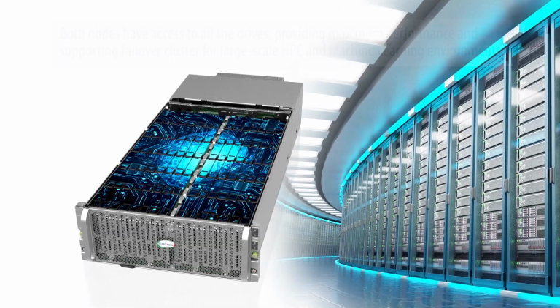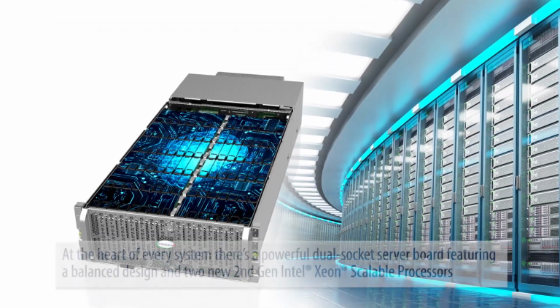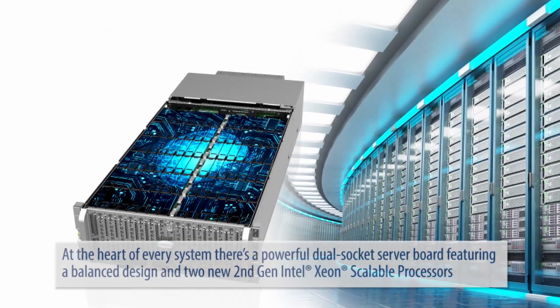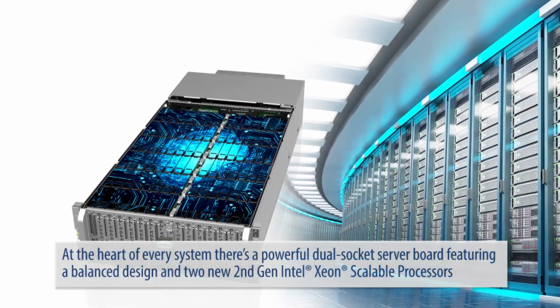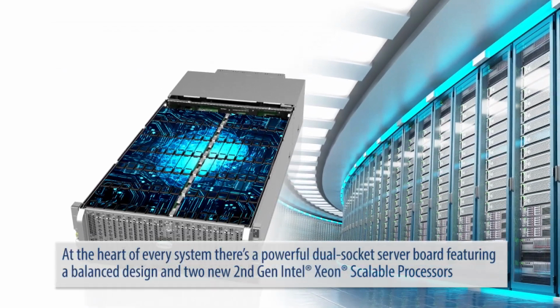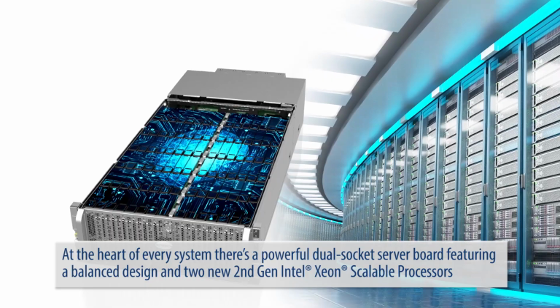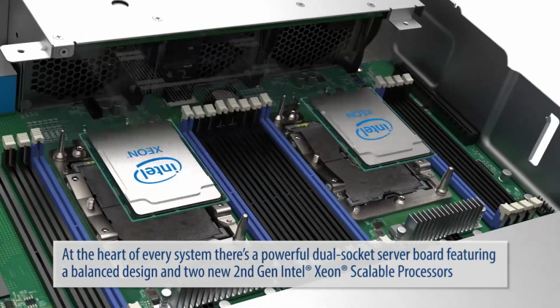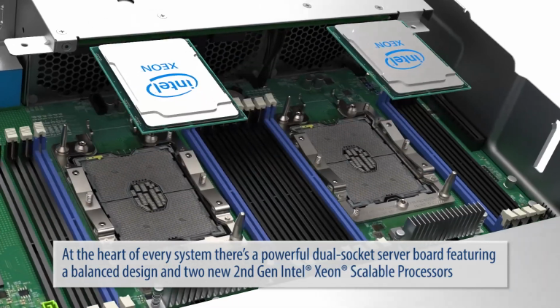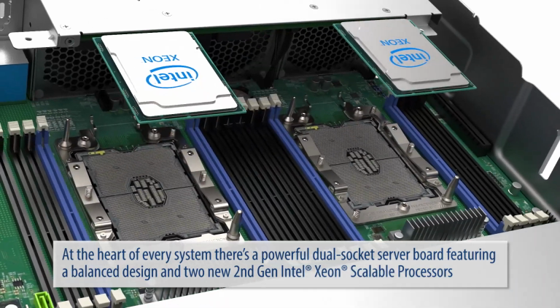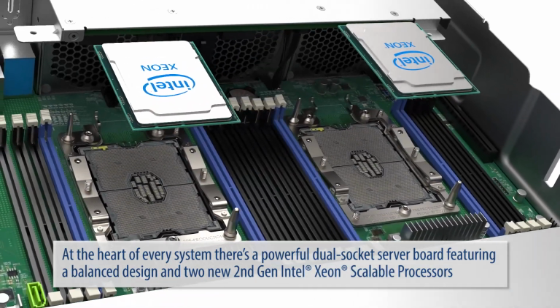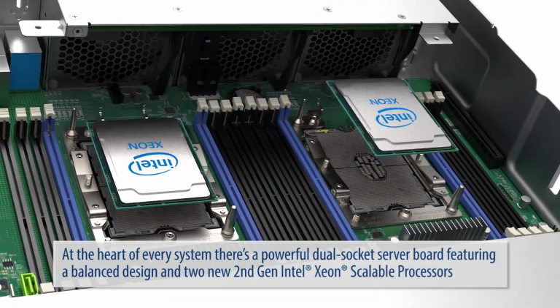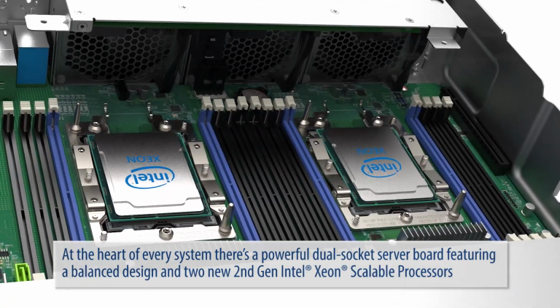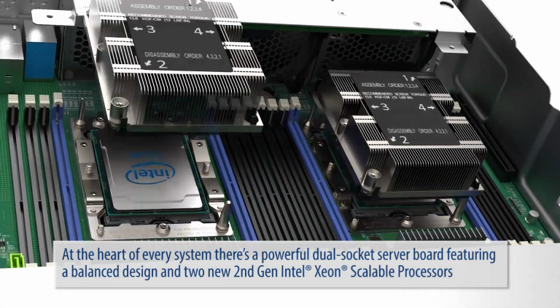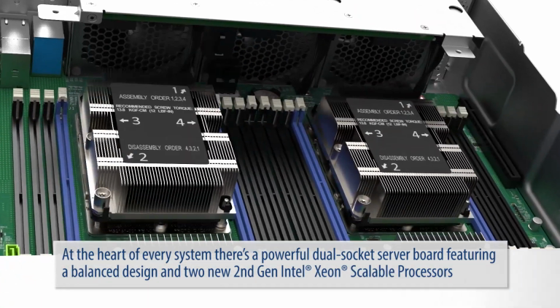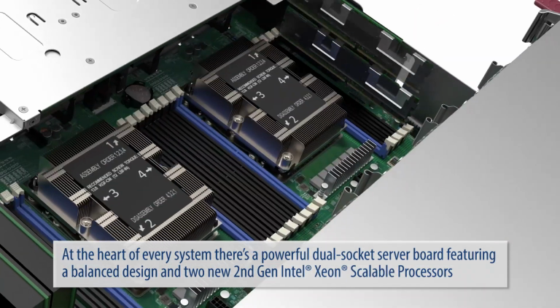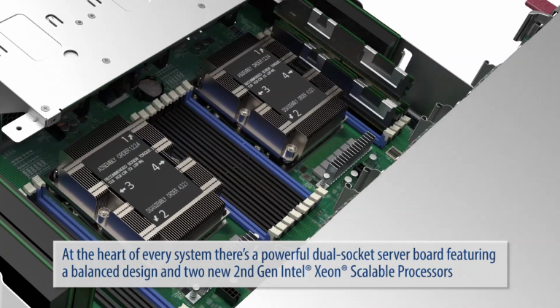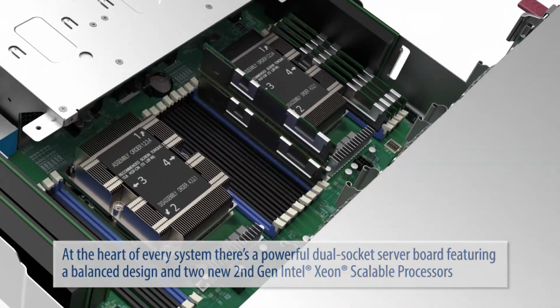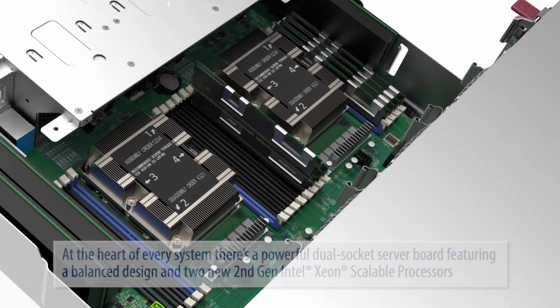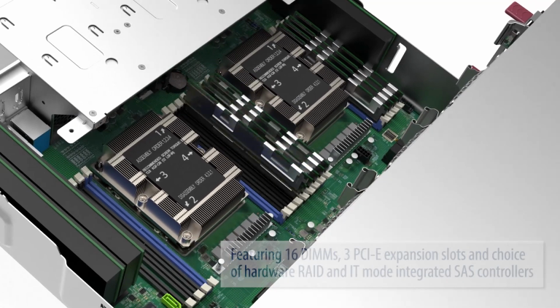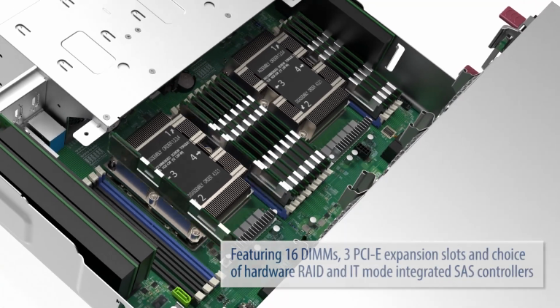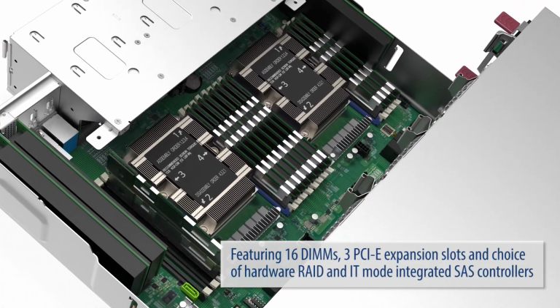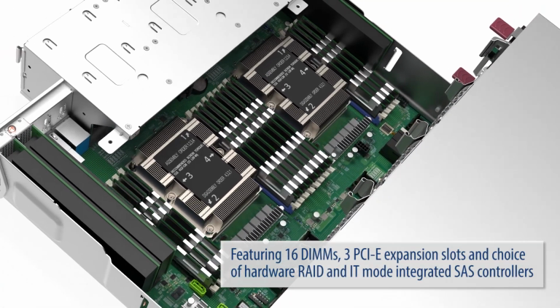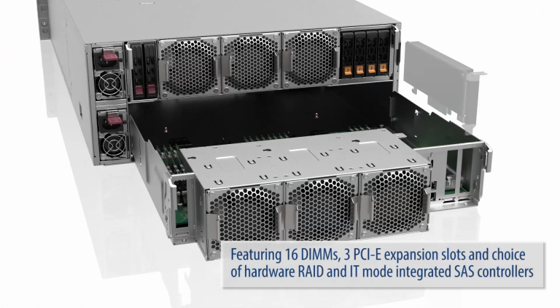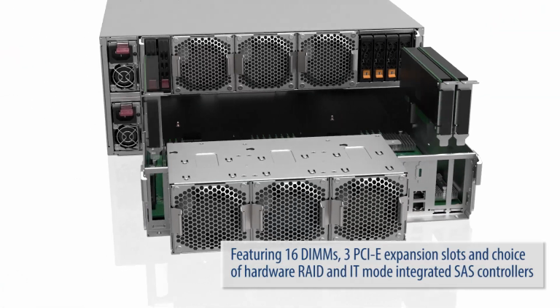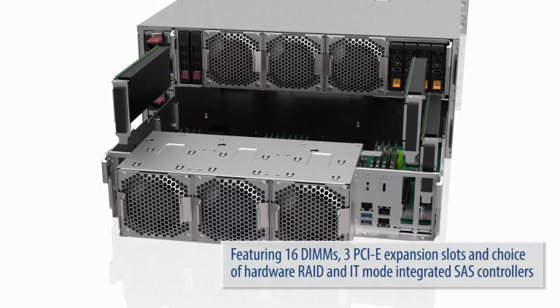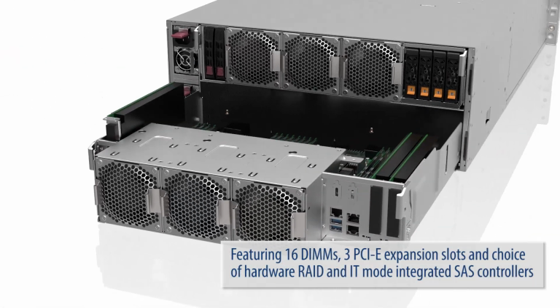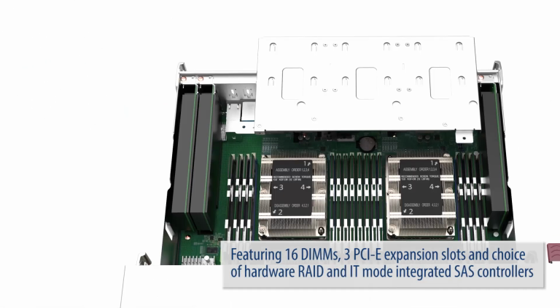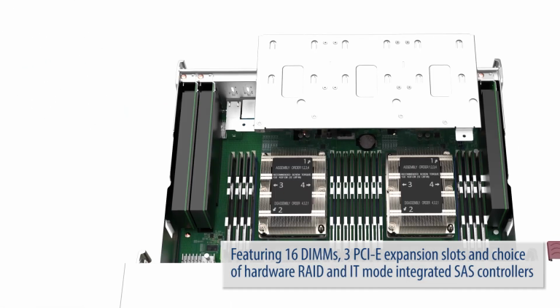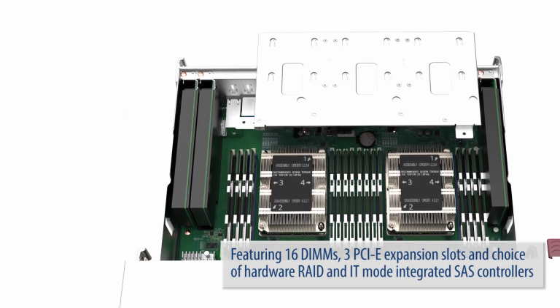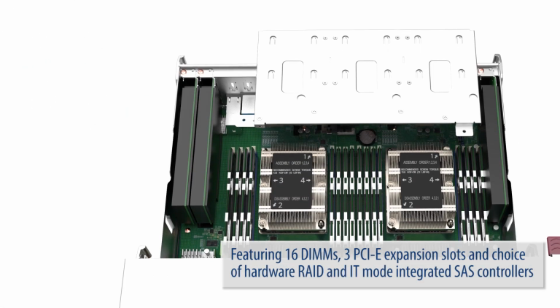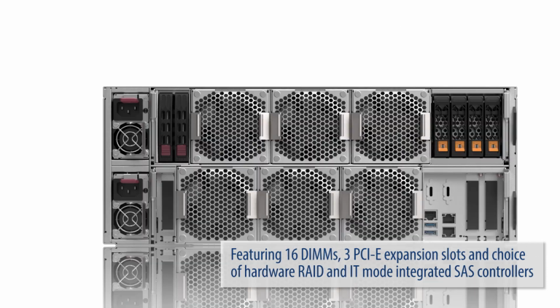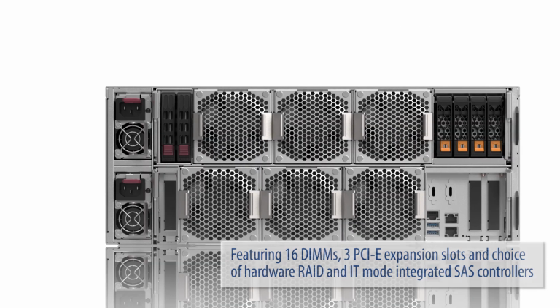At the heart of every system, there's a powerful dual socket server board featuring a balanced design and two new second-generation Intel Xeon scalable processors, featuring 16 DIMMs, three PCIe expansion slots, and choice of hardware RAID and IT mode integrated SAS controllers.